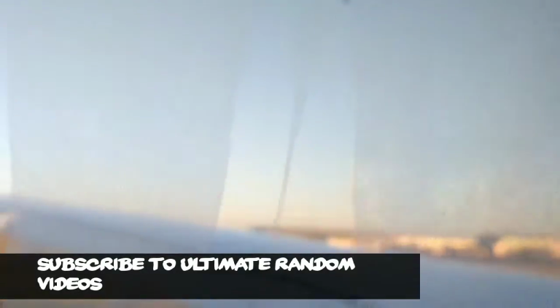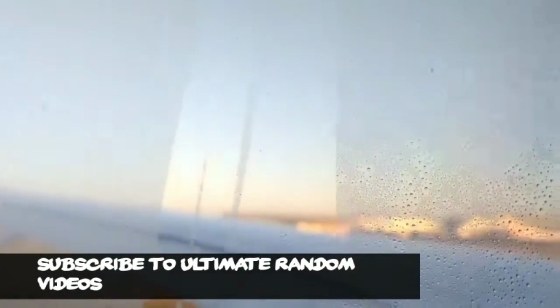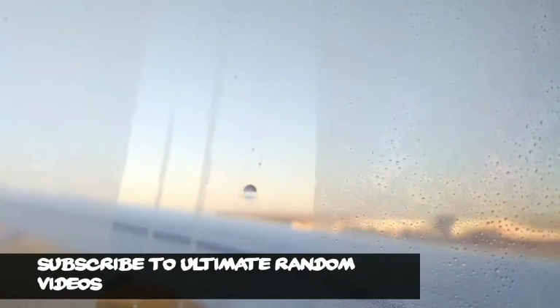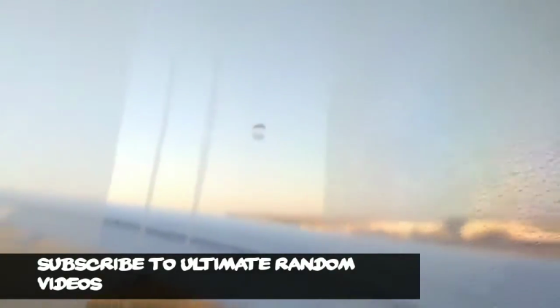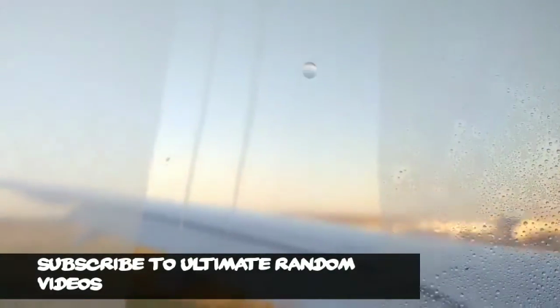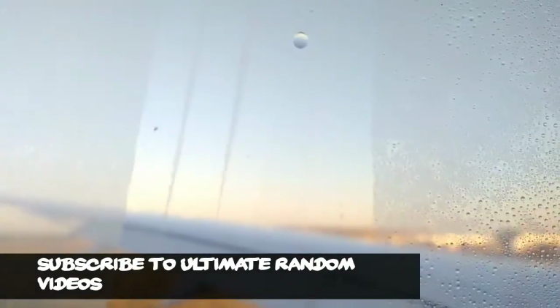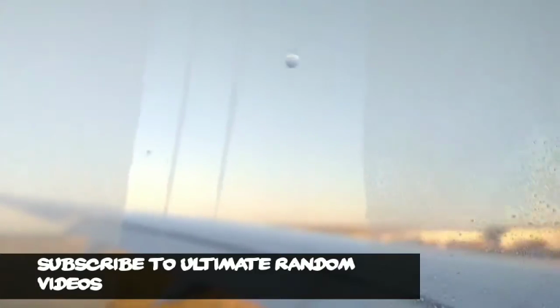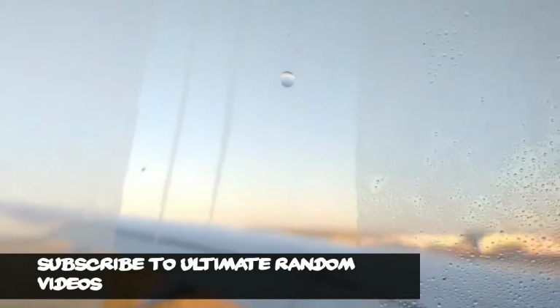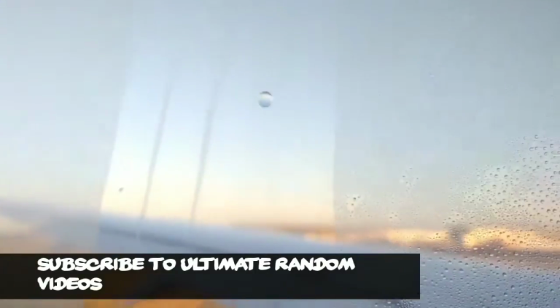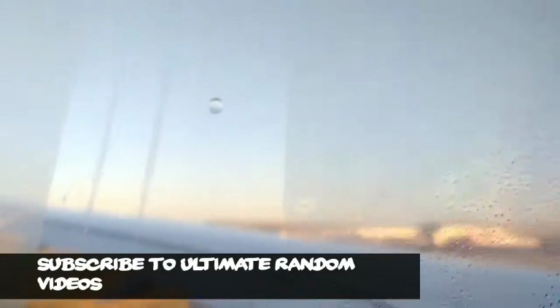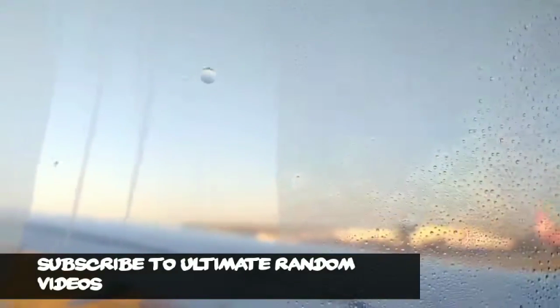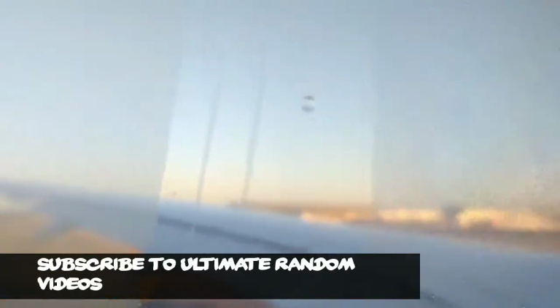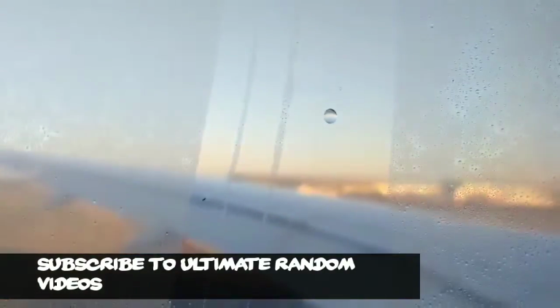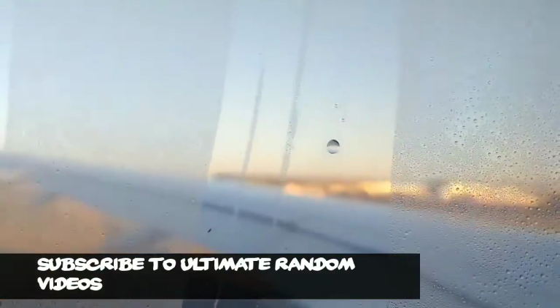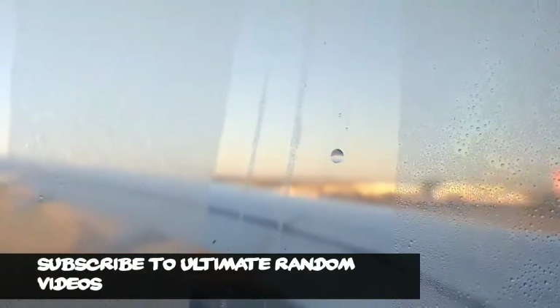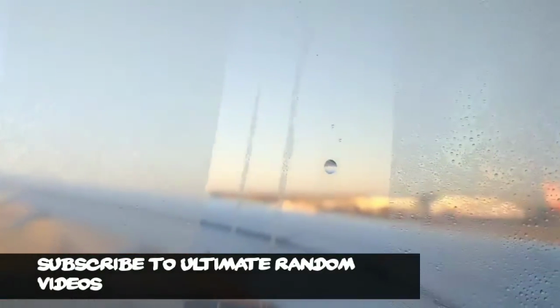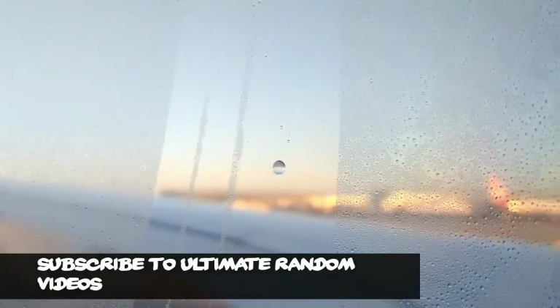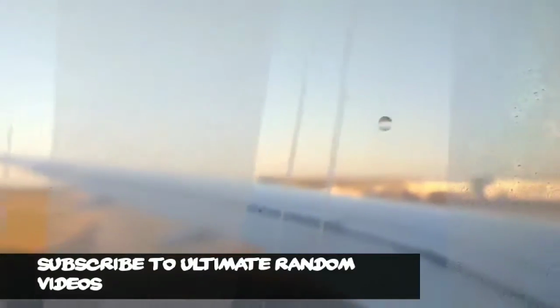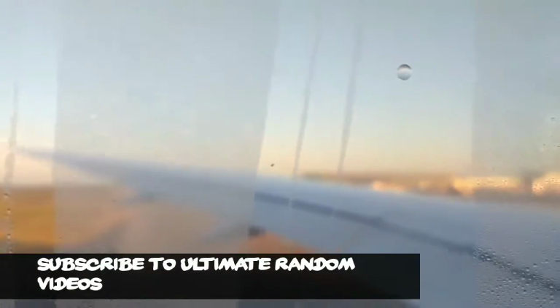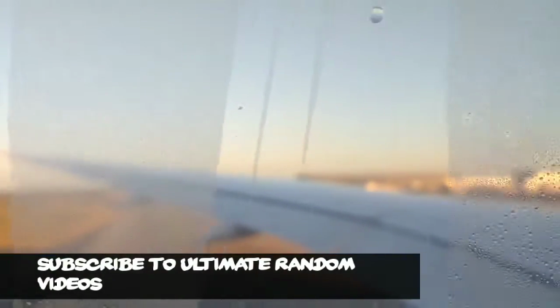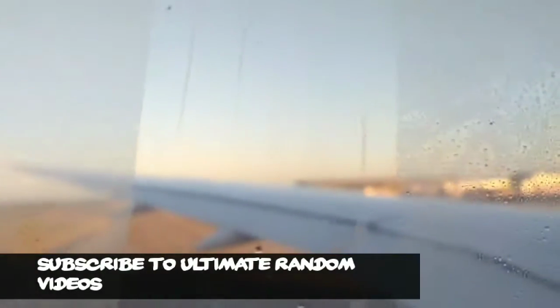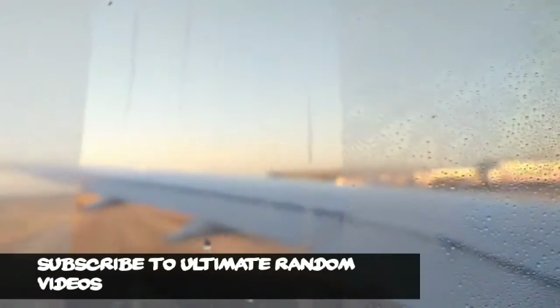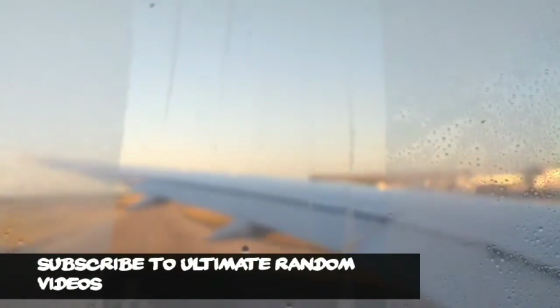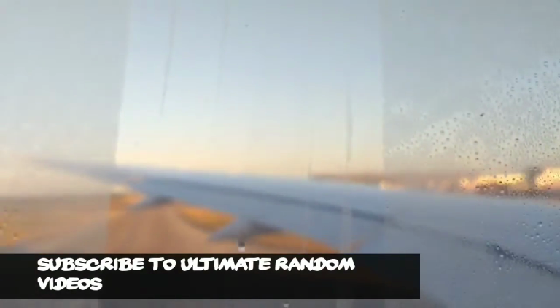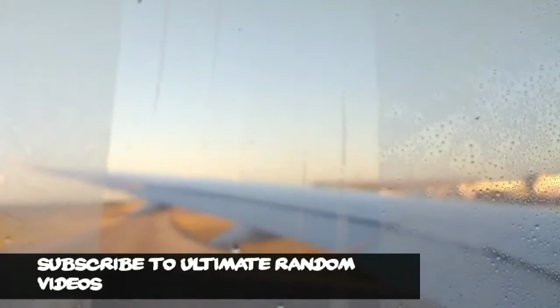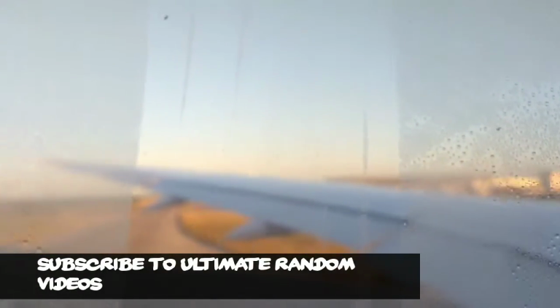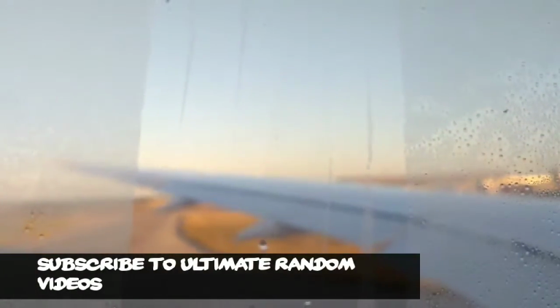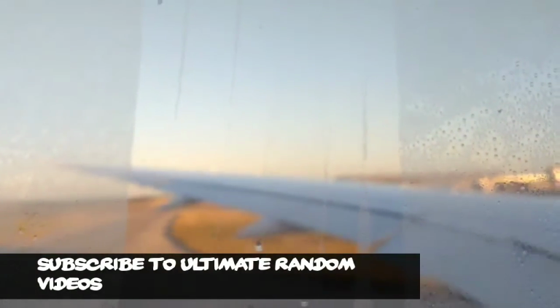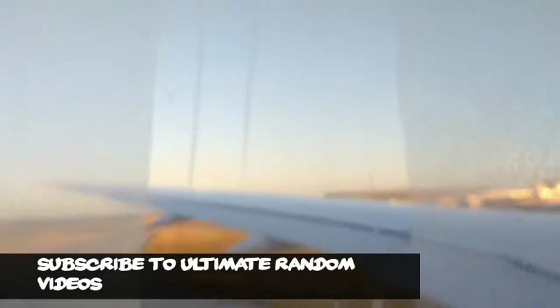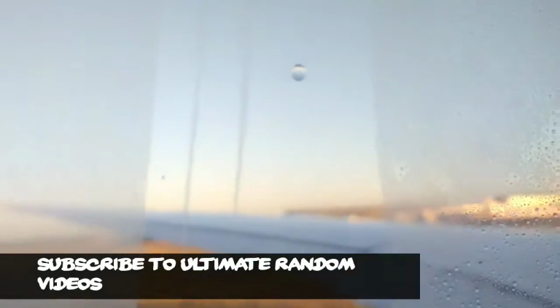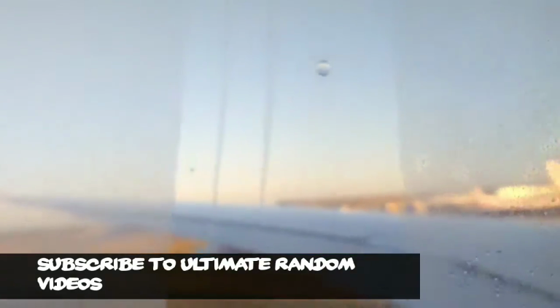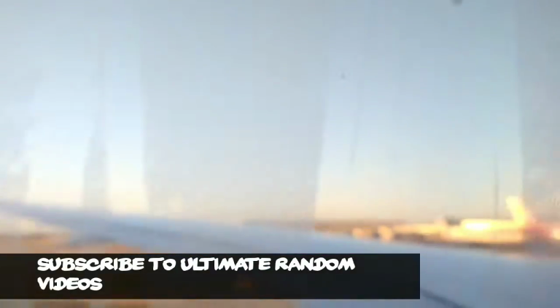Ladies and gentlemen, welcome to London Heathrow Terminal 5, where the local time is just approaching 20 past 5 in the morning. Please remain seated with your seatbelts fastened until the seatbelt sign has been switched off.